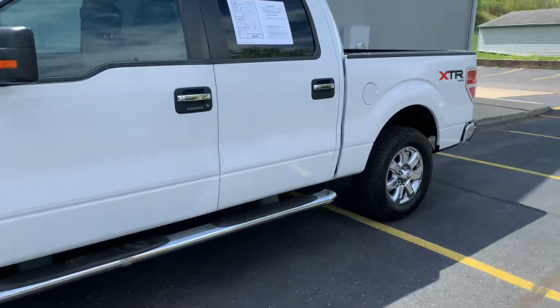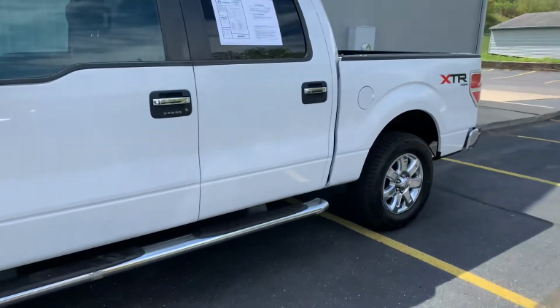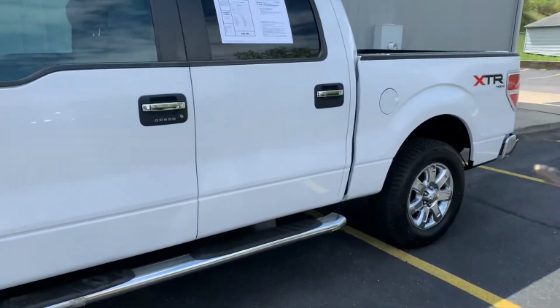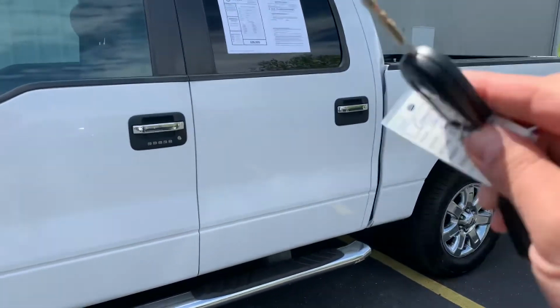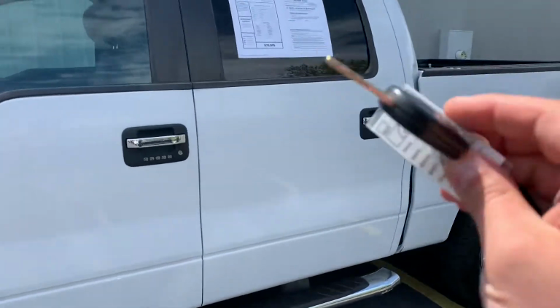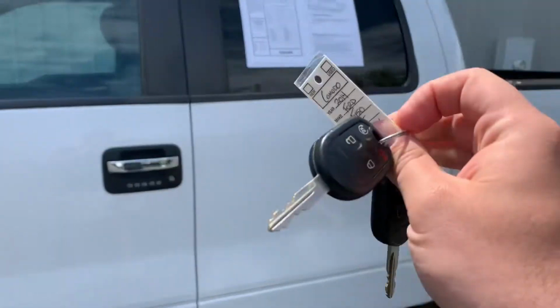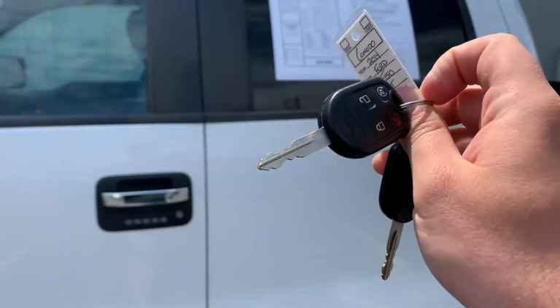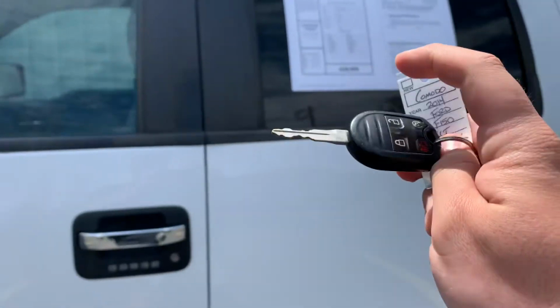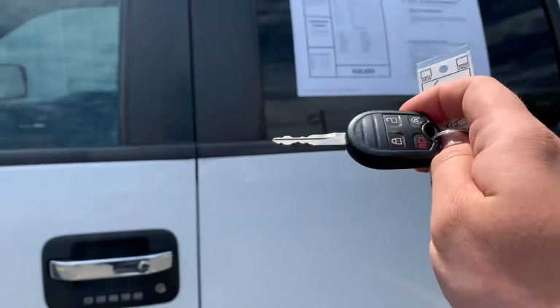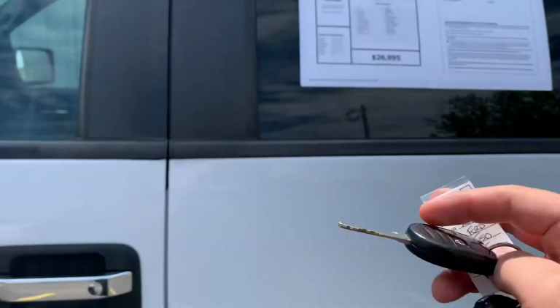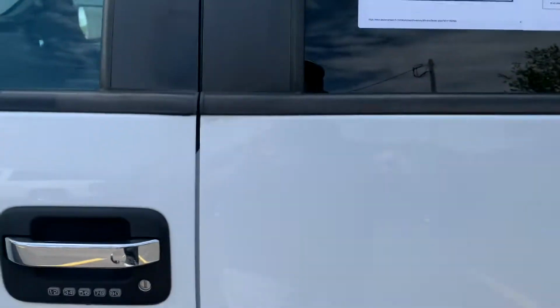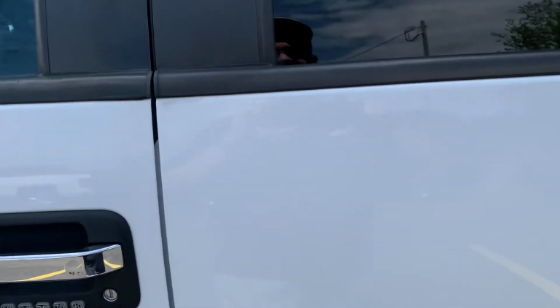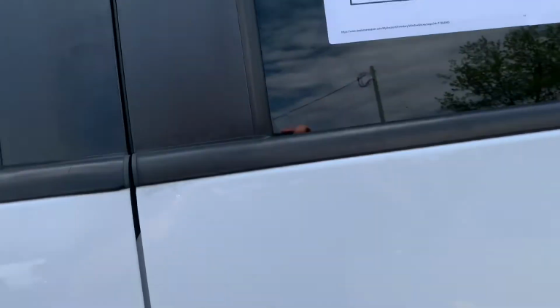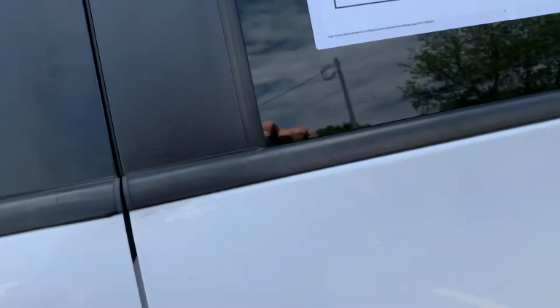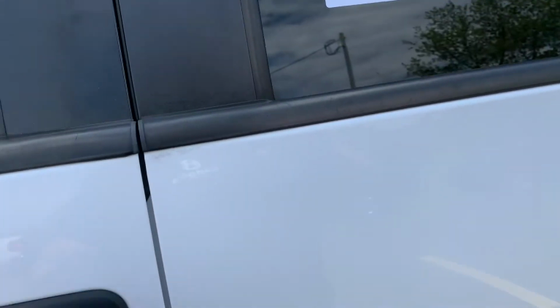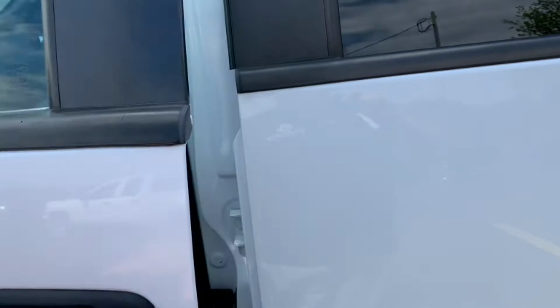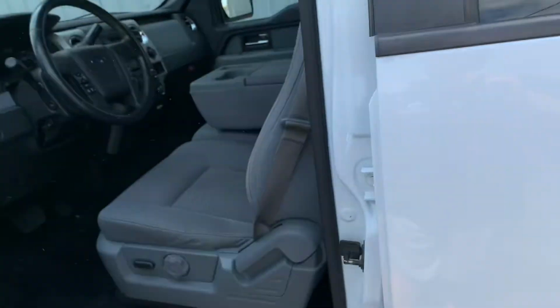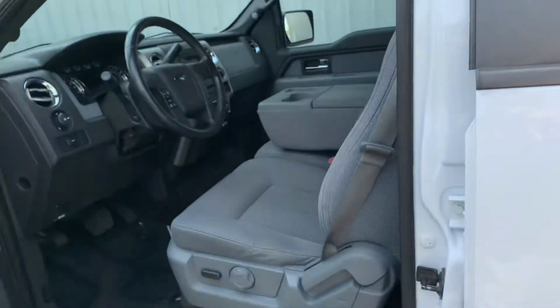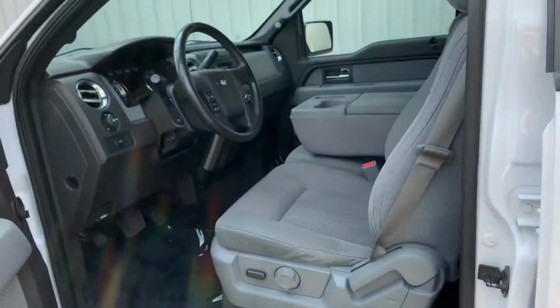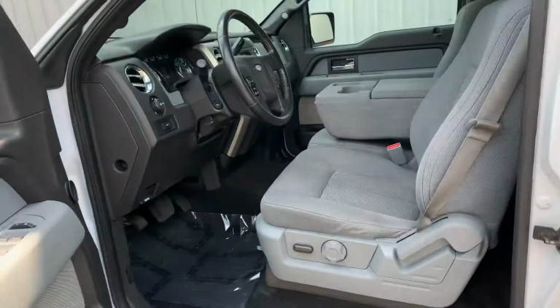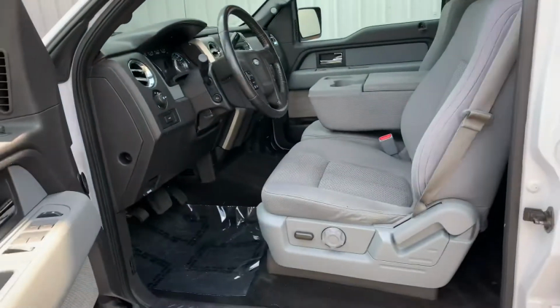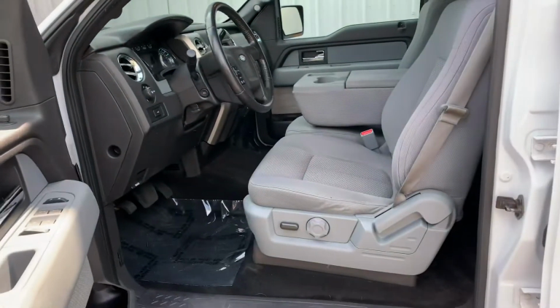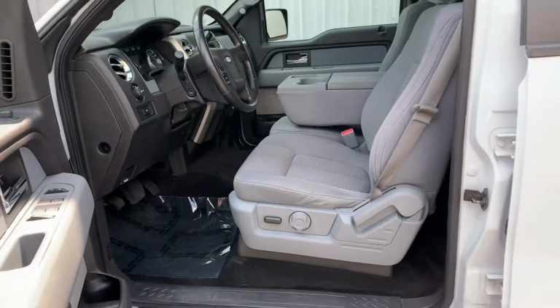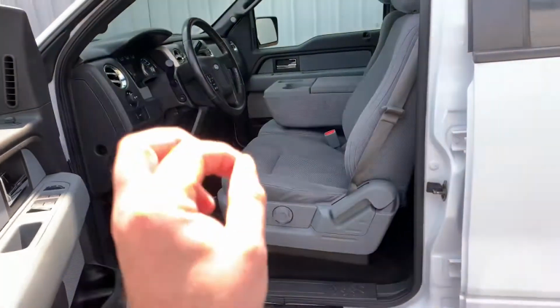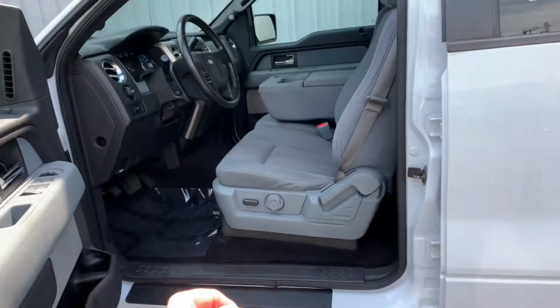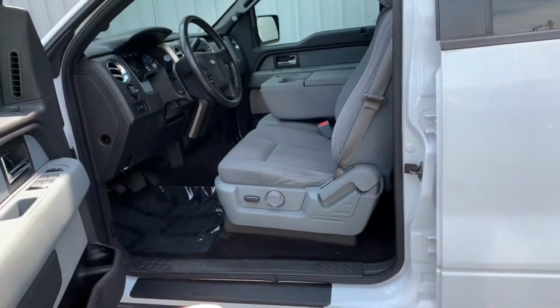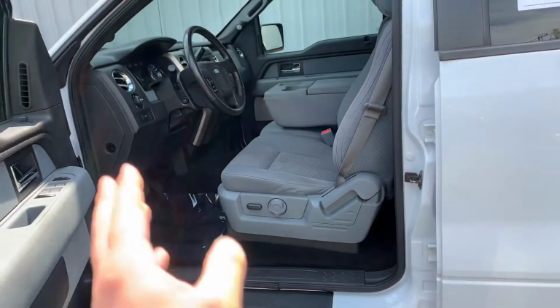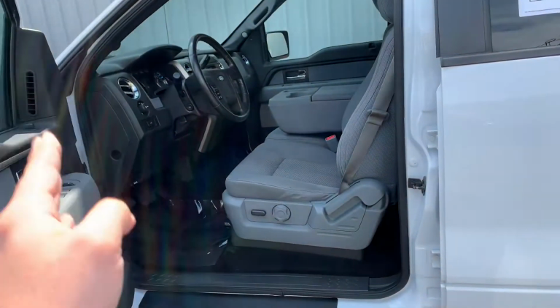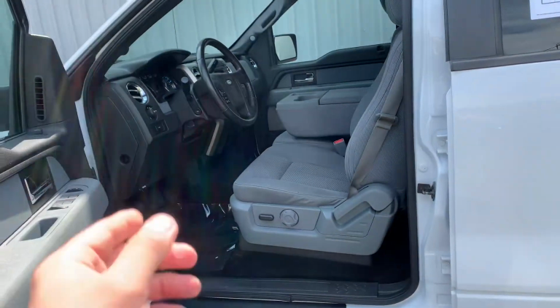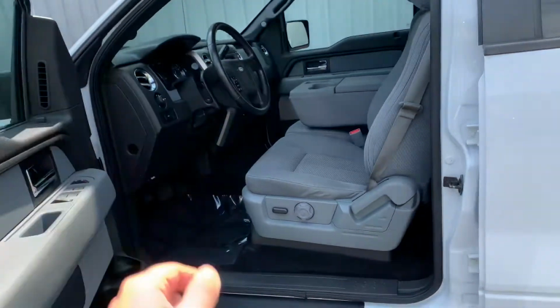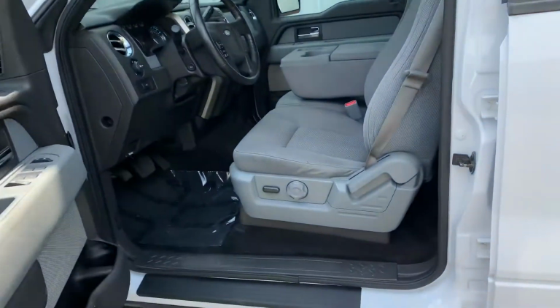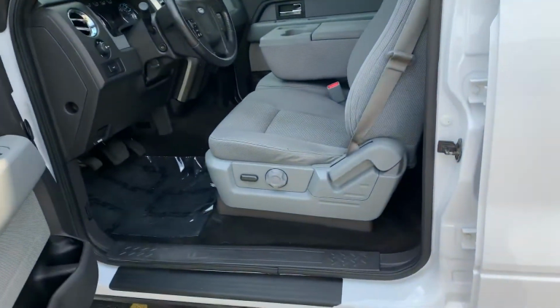Look at this truck — two sets of keys. Check this out: trailer hitch, towing package, 355 gears, power seat, Bluetooth, leather-wrapped steering wheel.